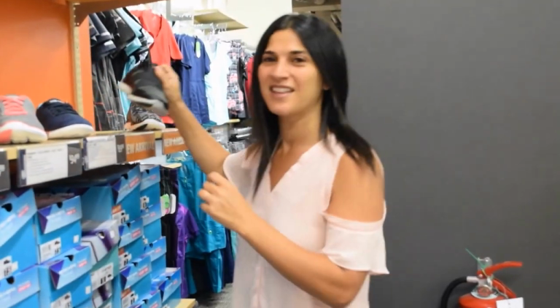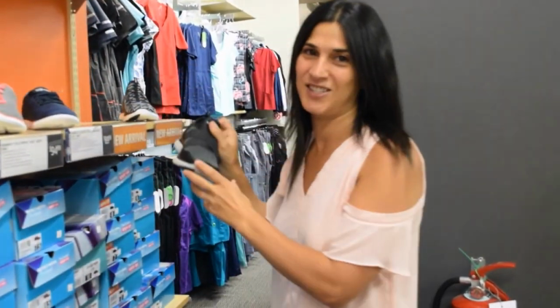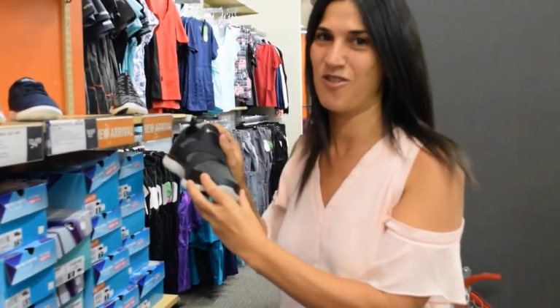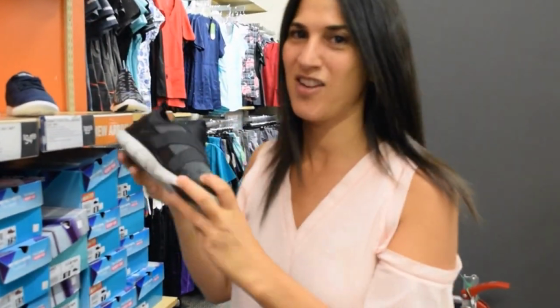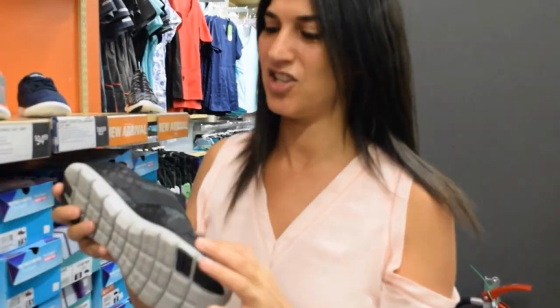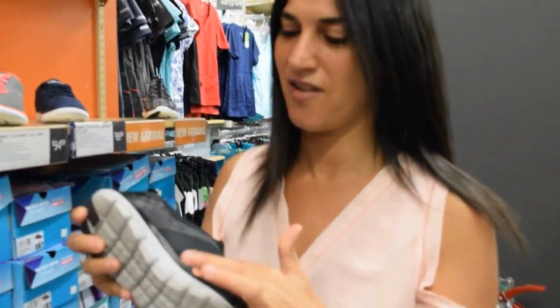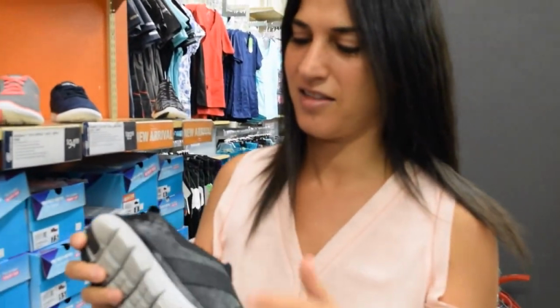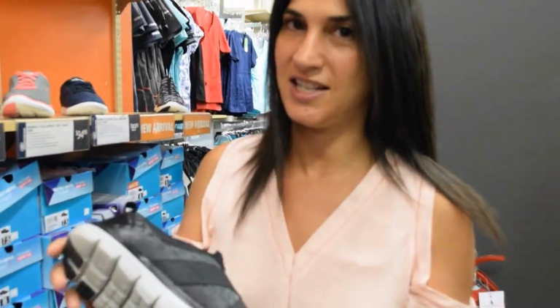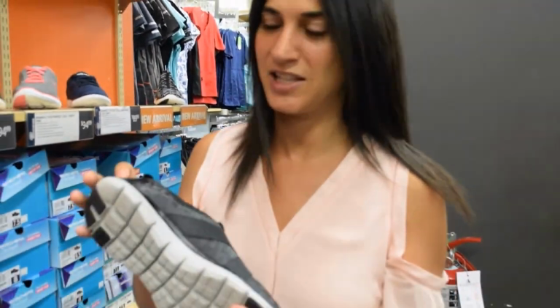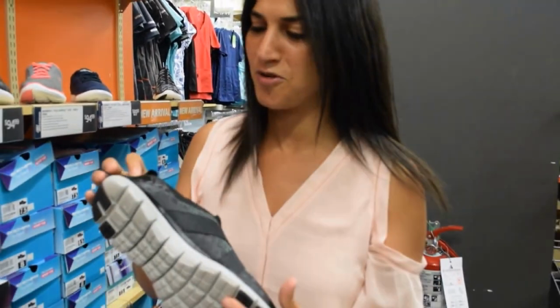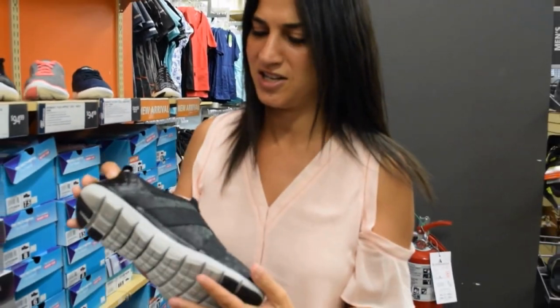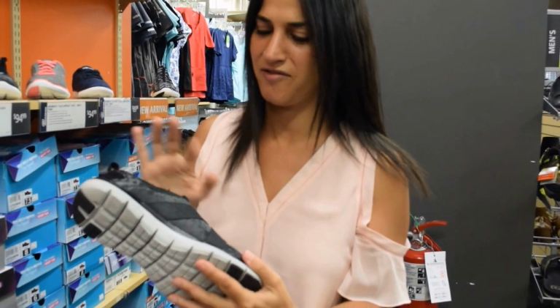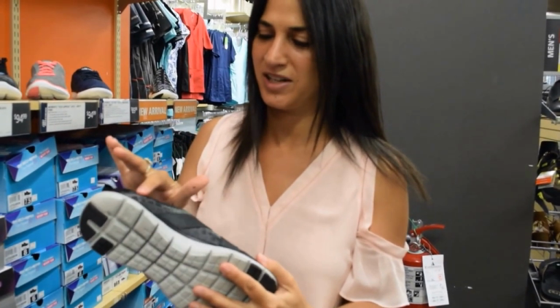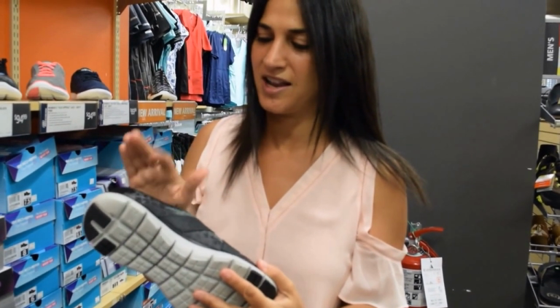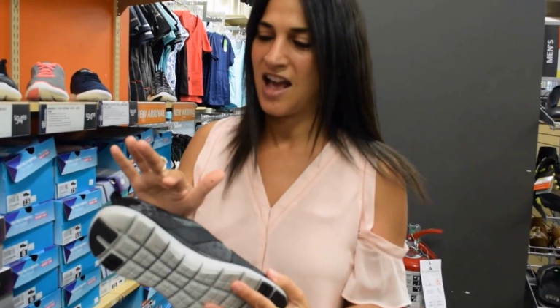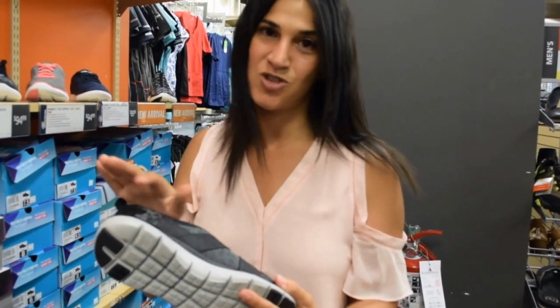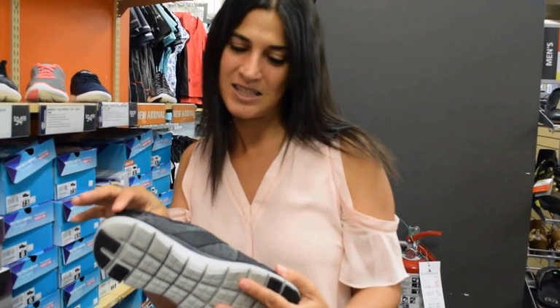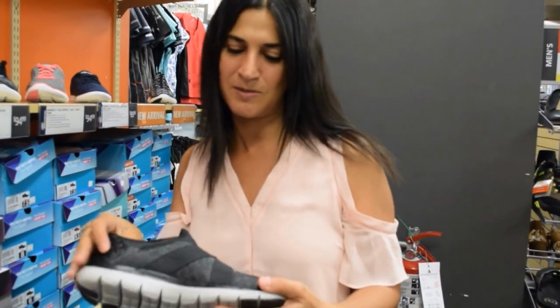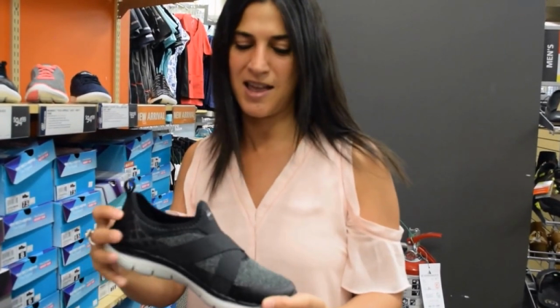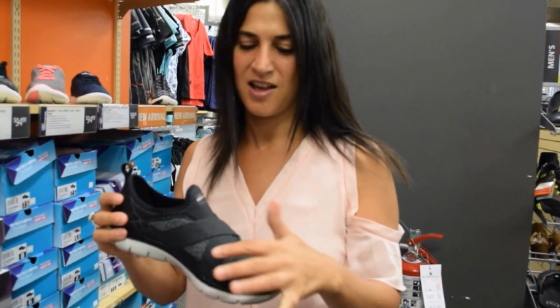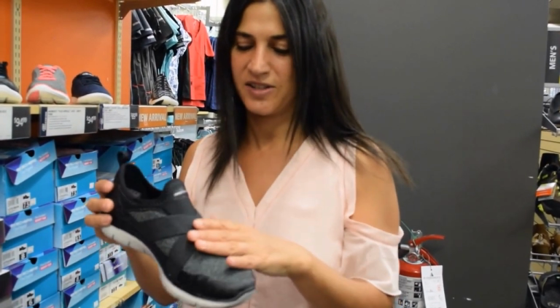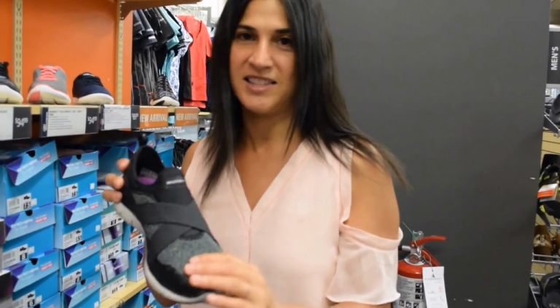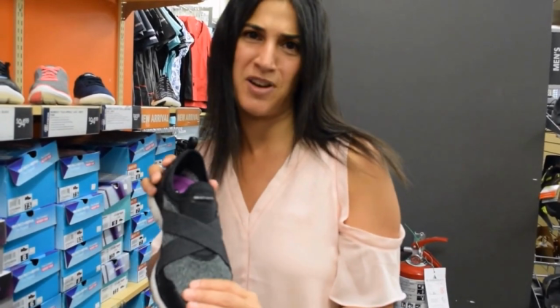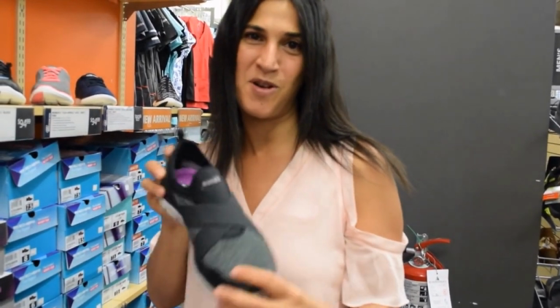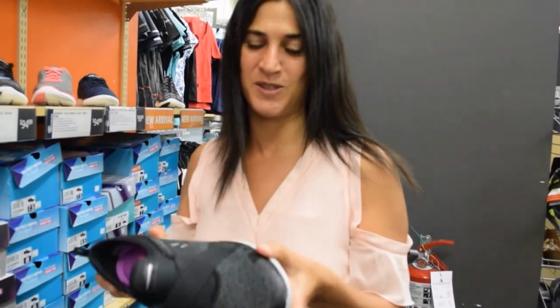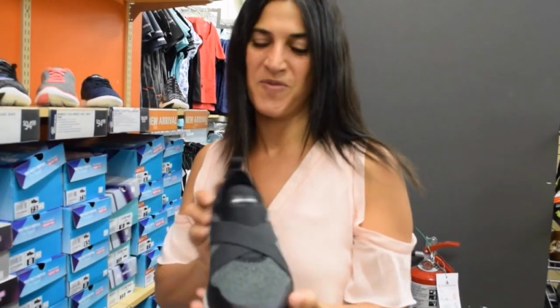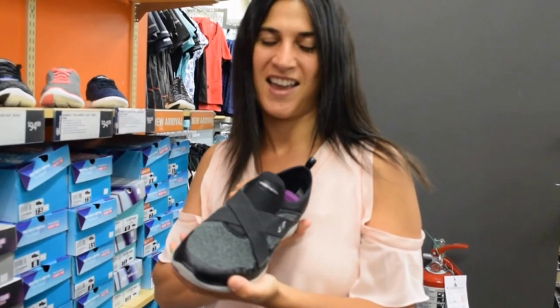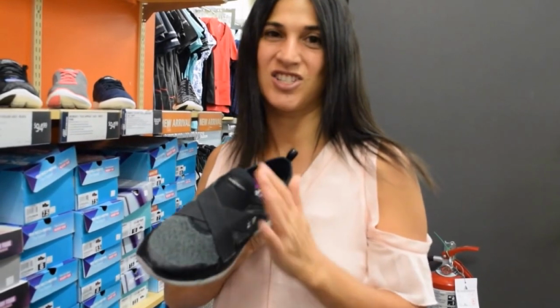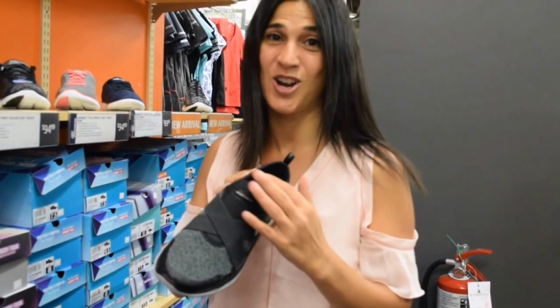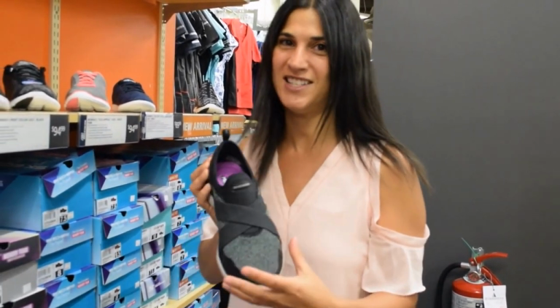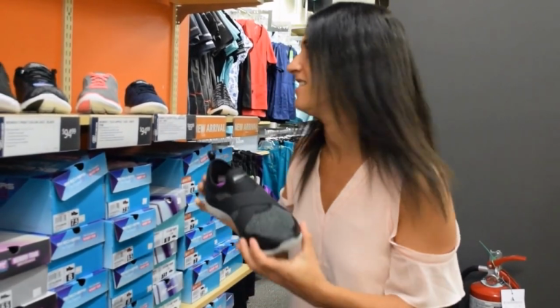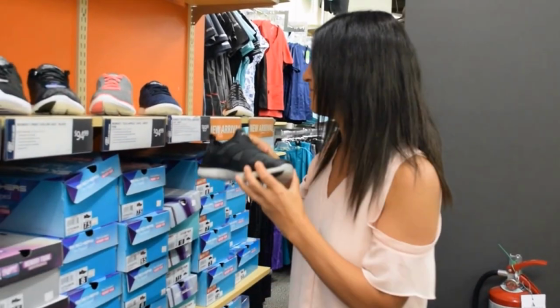This is a new arrival. I just love all the detail — it has so many different fabrics on it. It has some shine, some suede, crisscross, it's breathable. Just a lot of great detail in these ones.